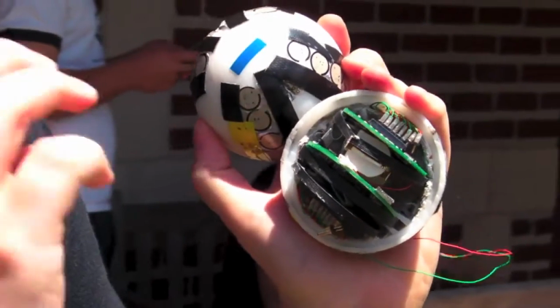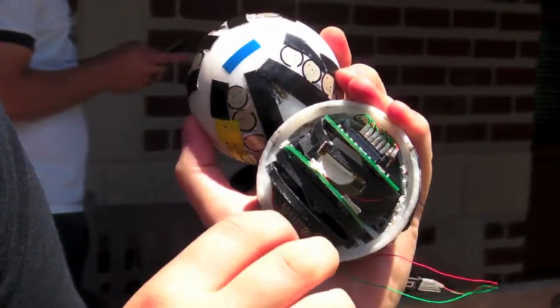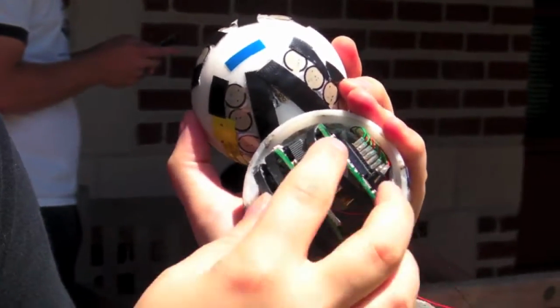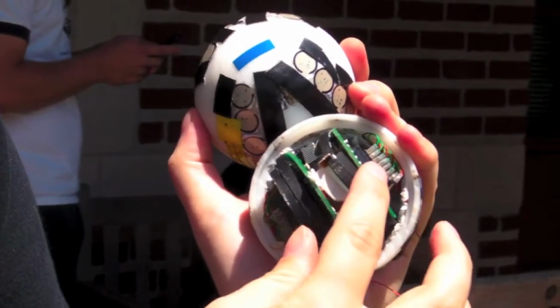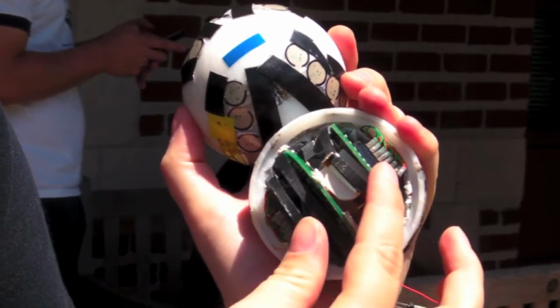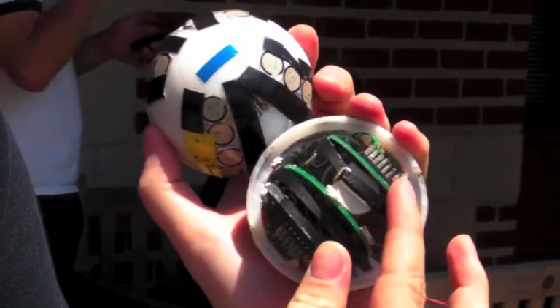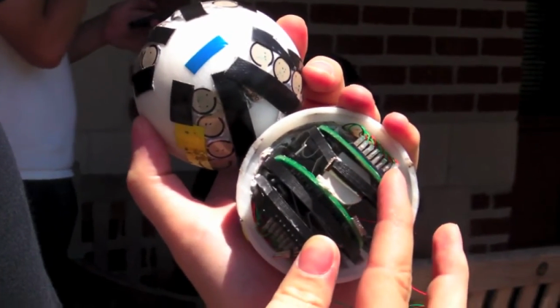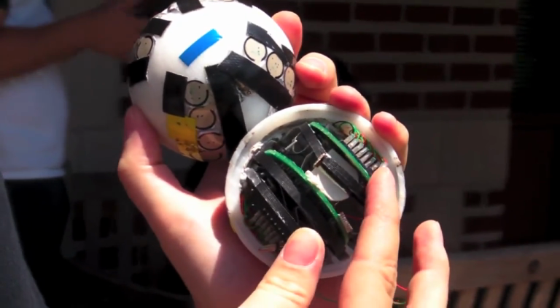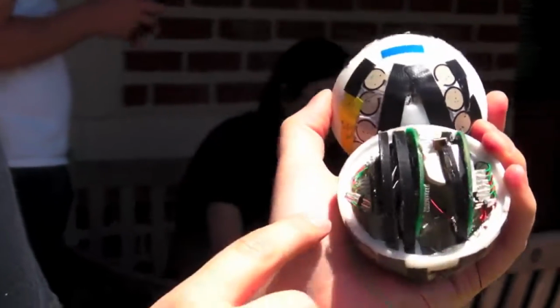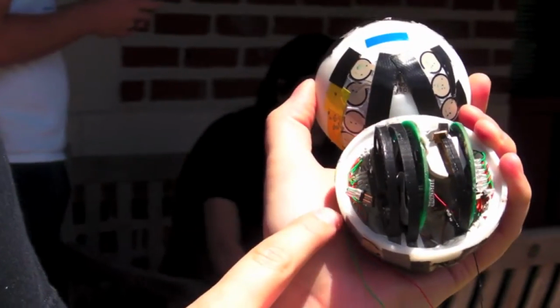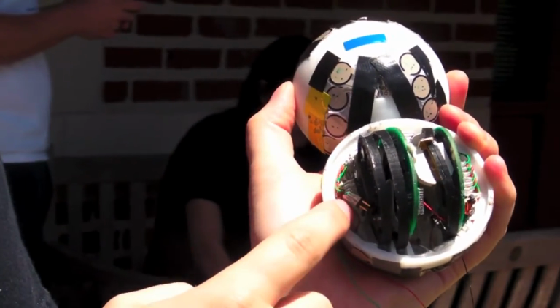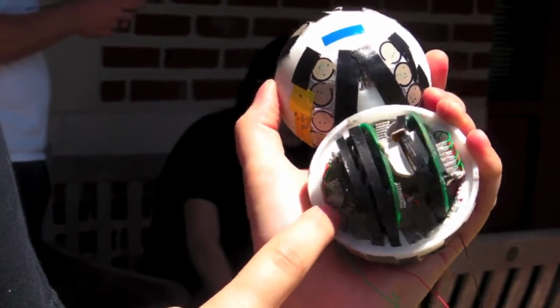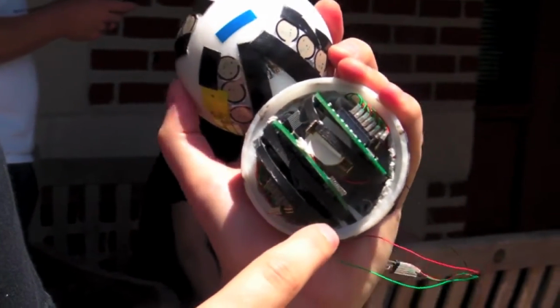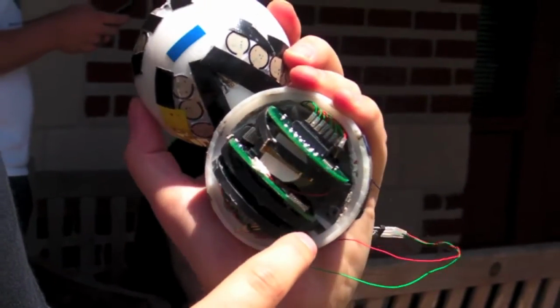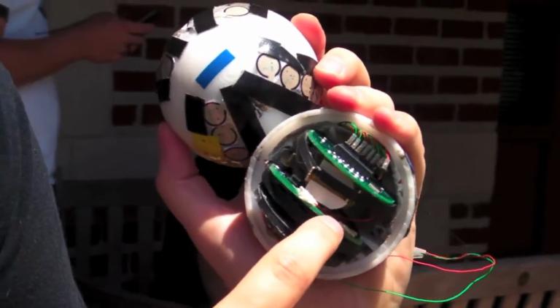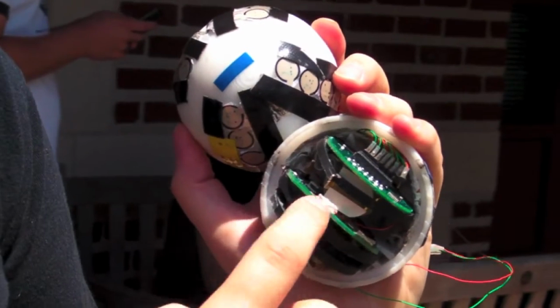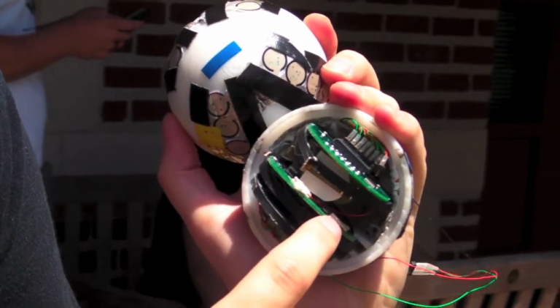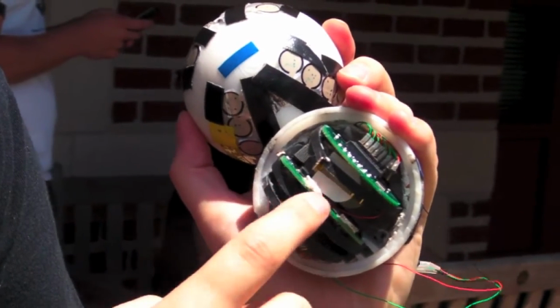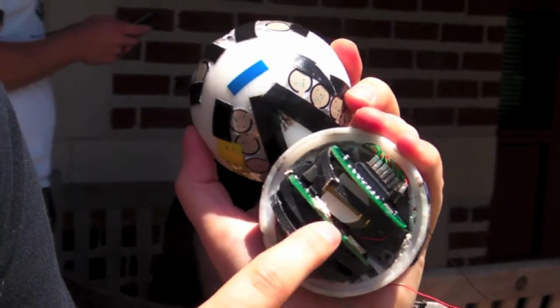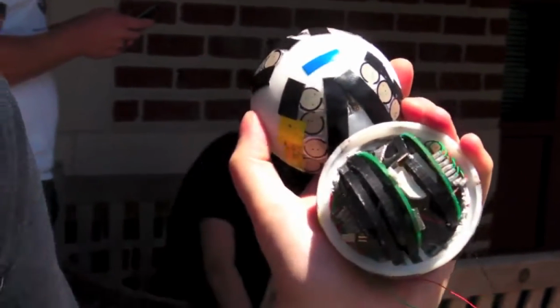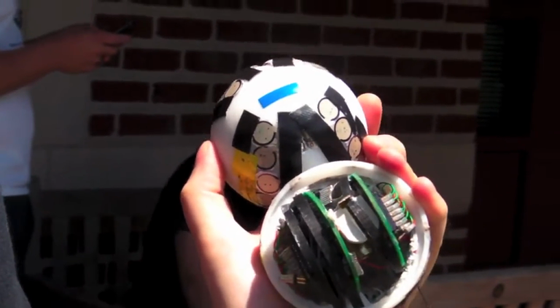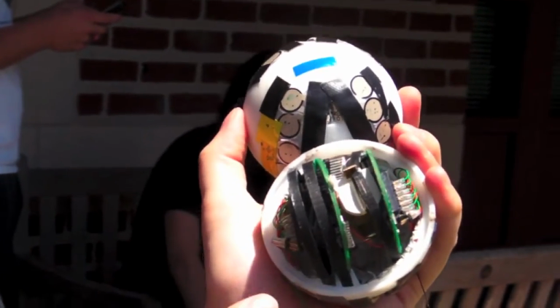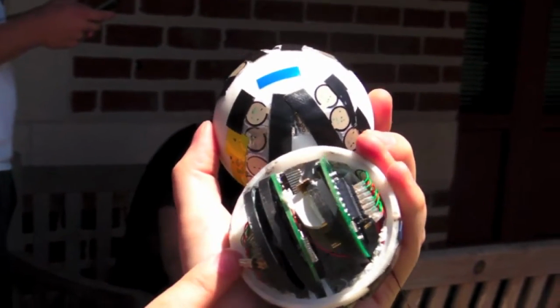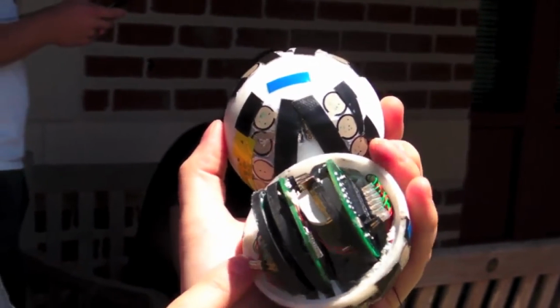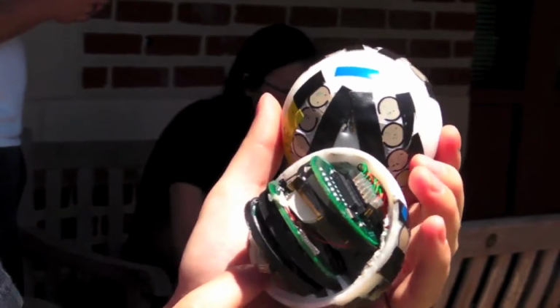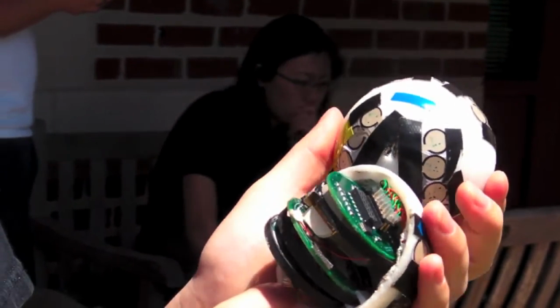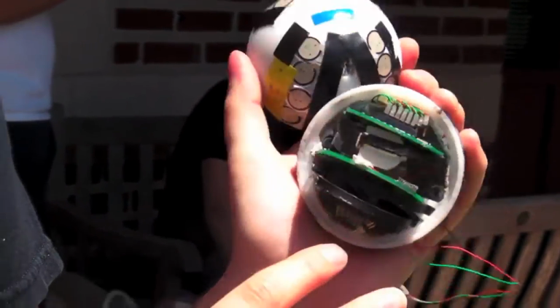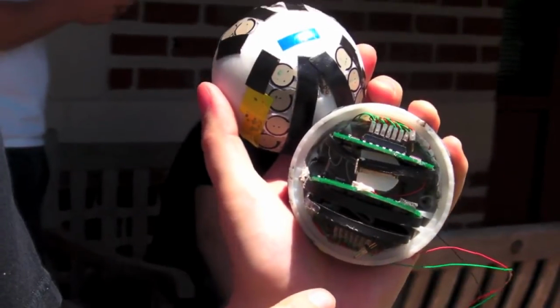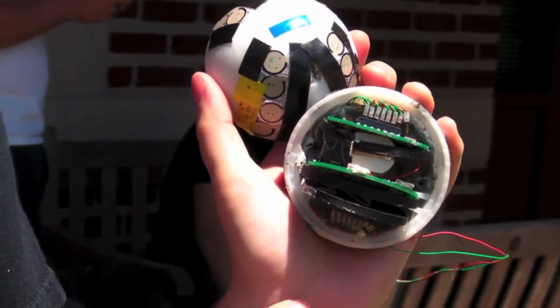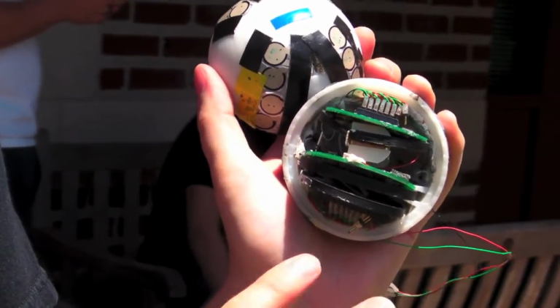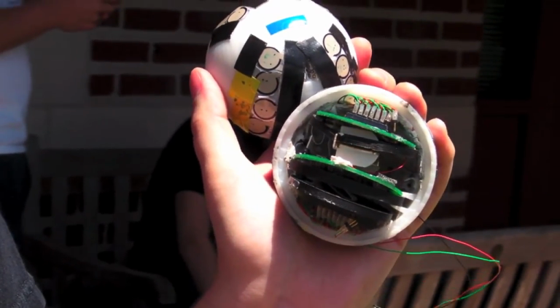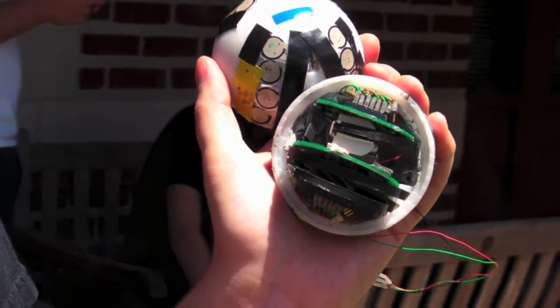We have the top and bottom board, which are essentially the same, and they connect the sensors from the outside of the ball. And then the main board — the middle board — has the processor and all of the intense logic on it.